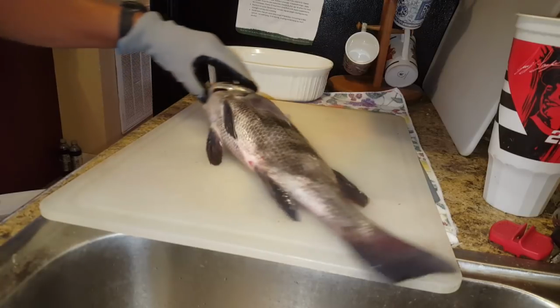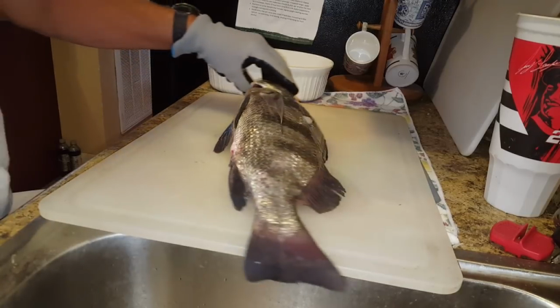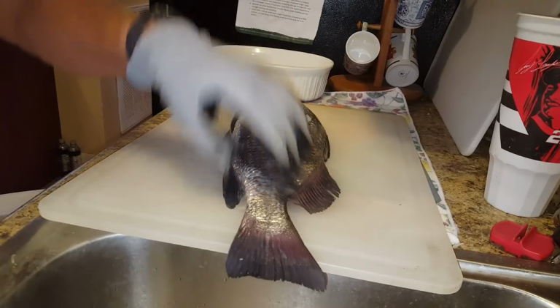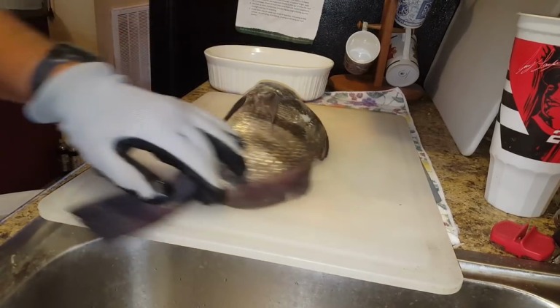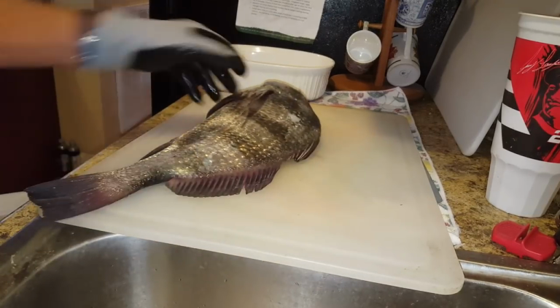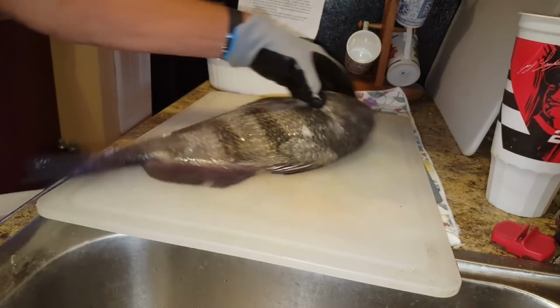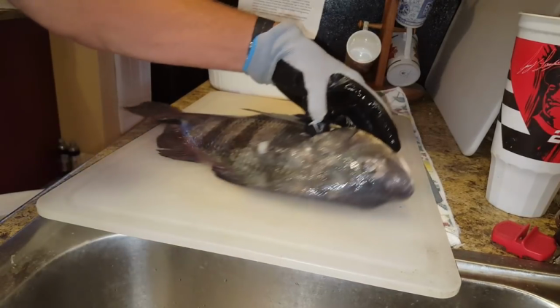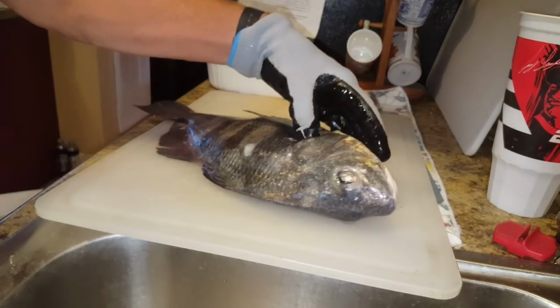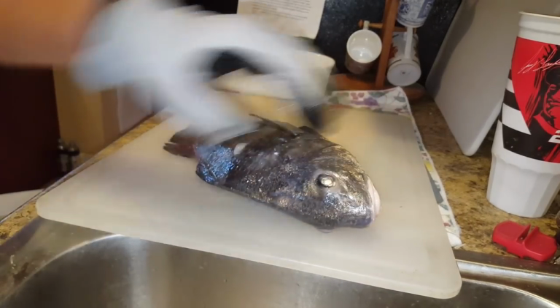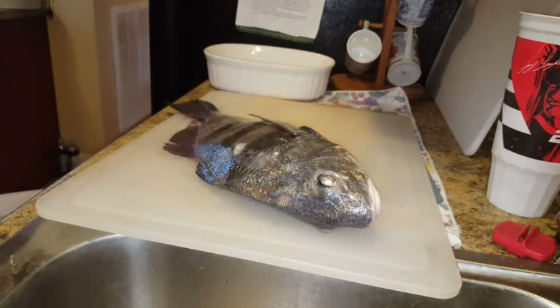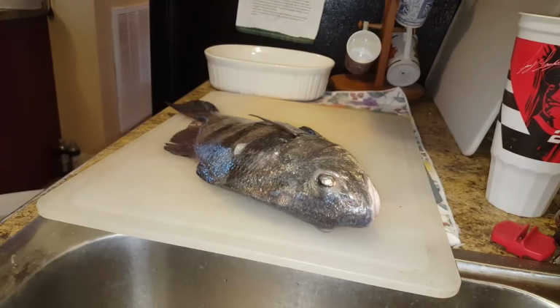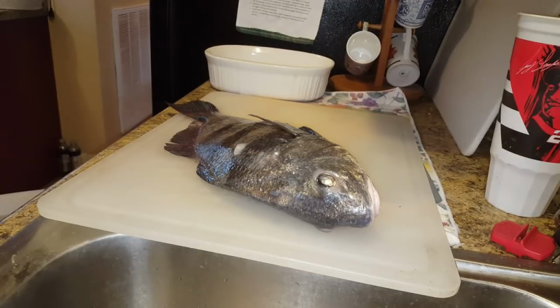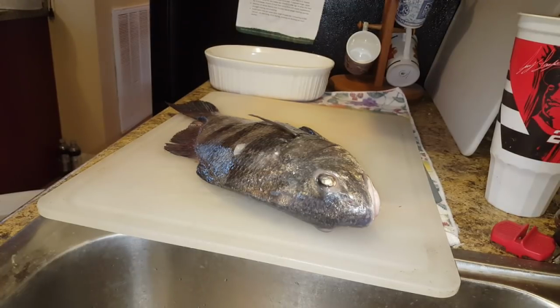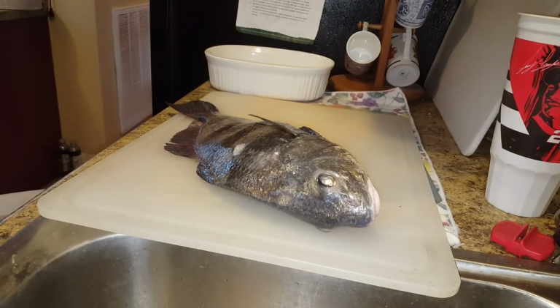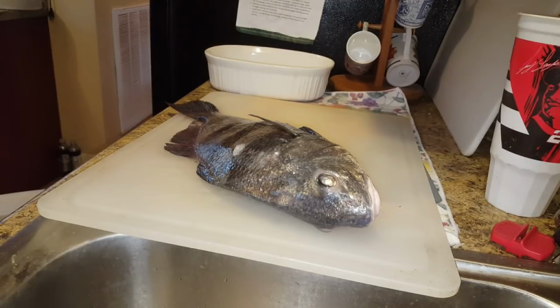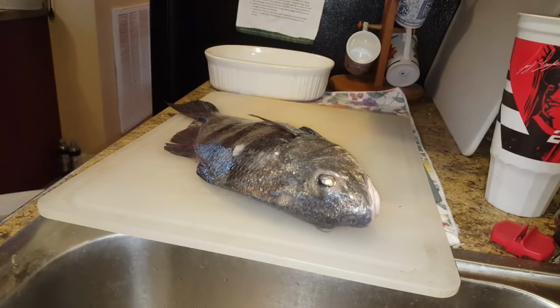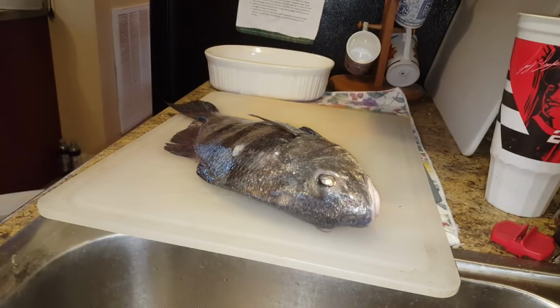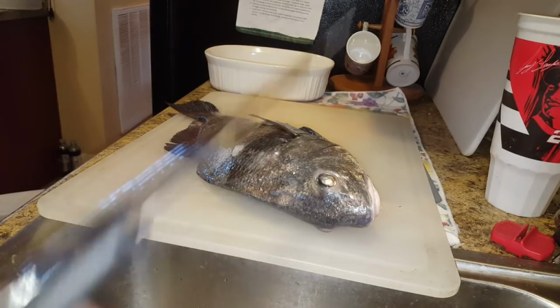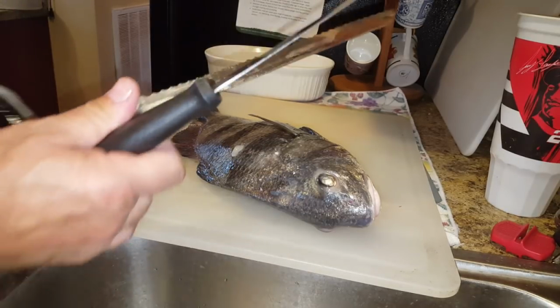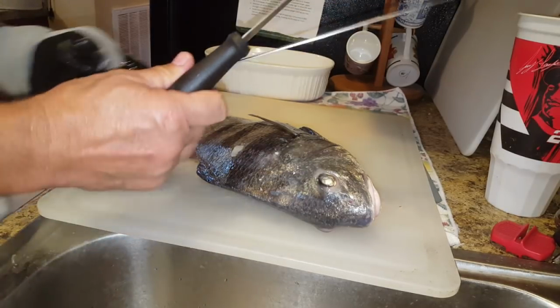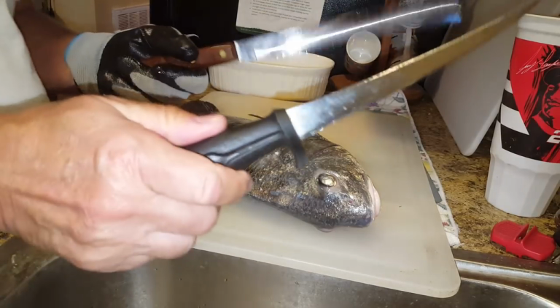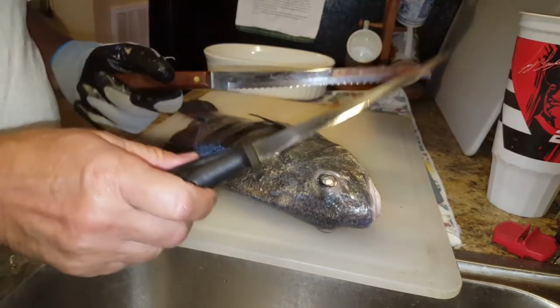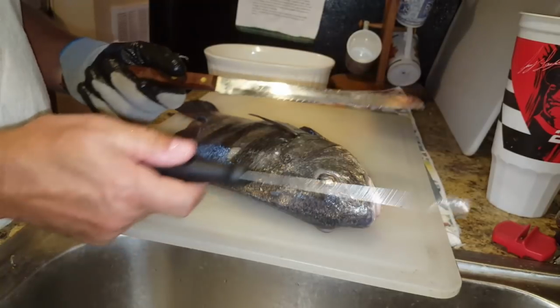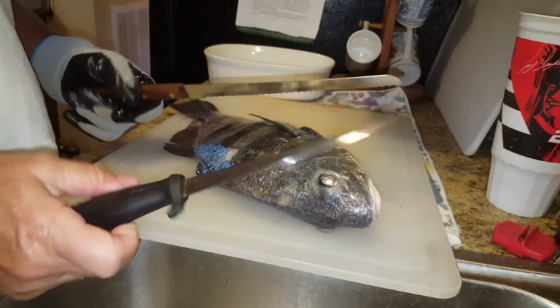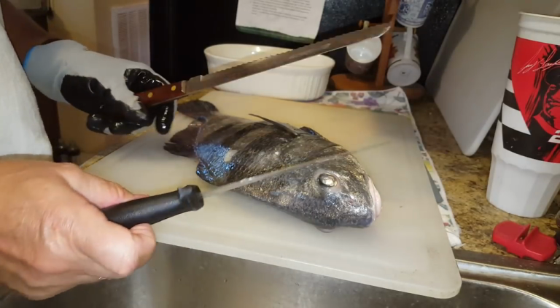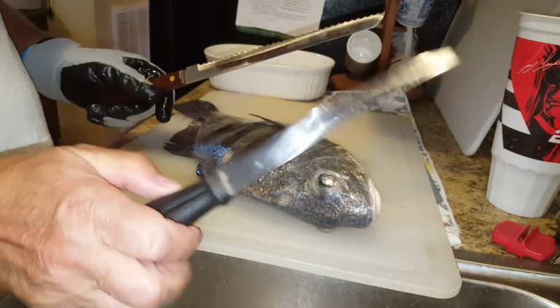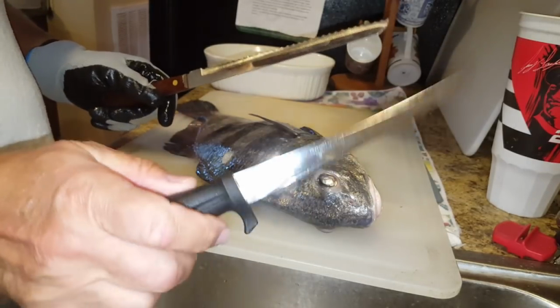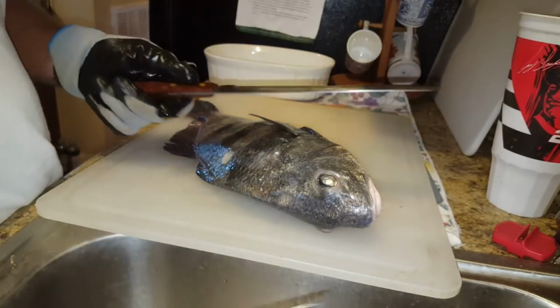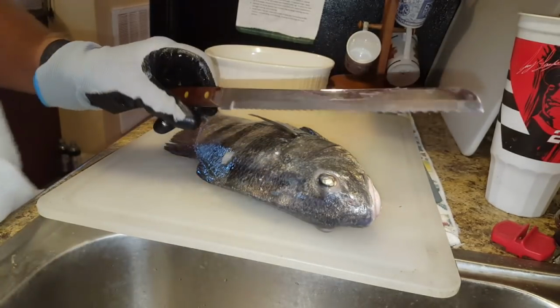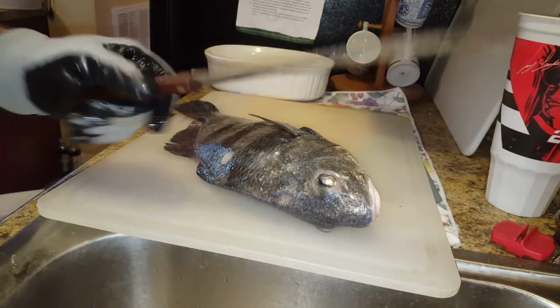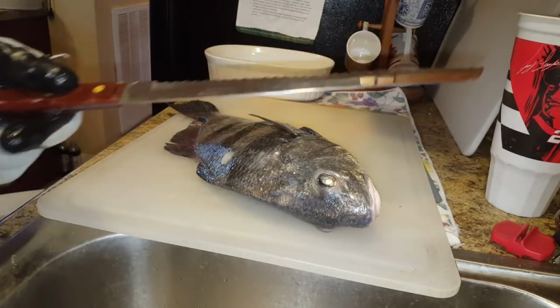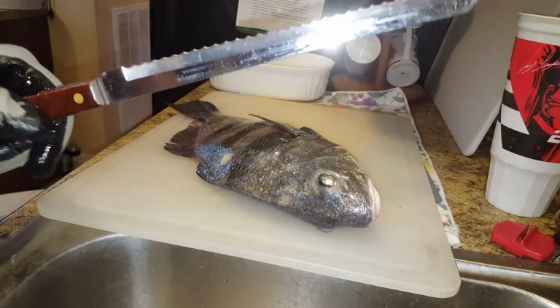Everybody wants me to show them how I clean my fish. This is a black drum — not all fish are cleaned the same way. Here are my tools of the trade: a fillet knife, and this is what I use to begin my cuts.